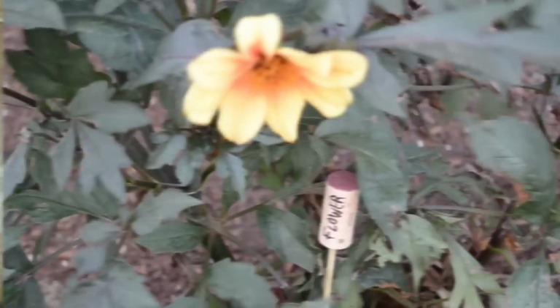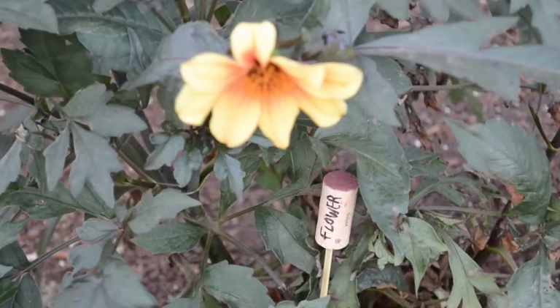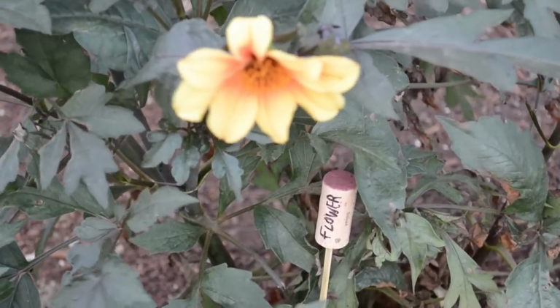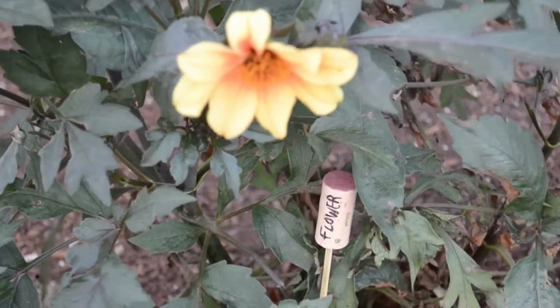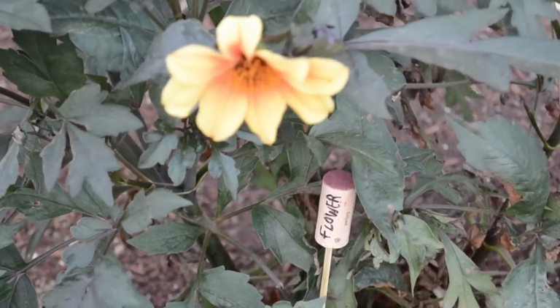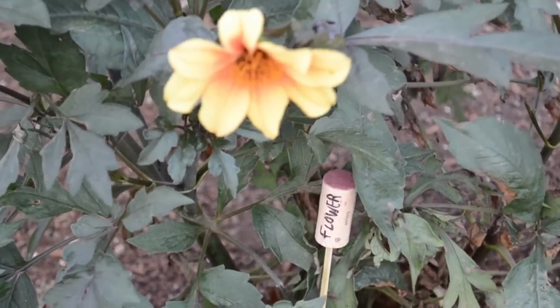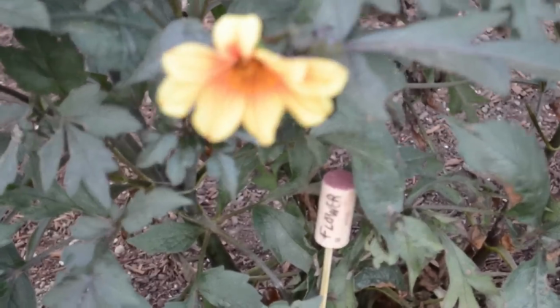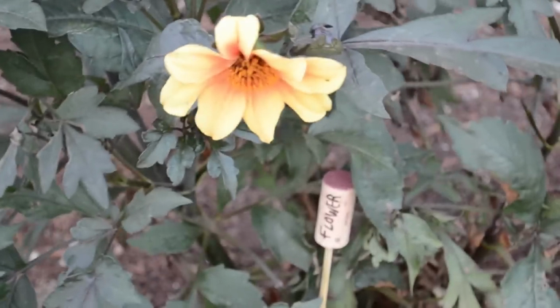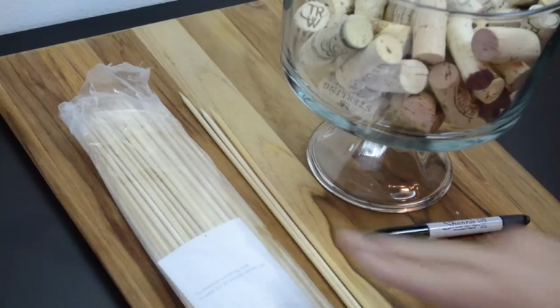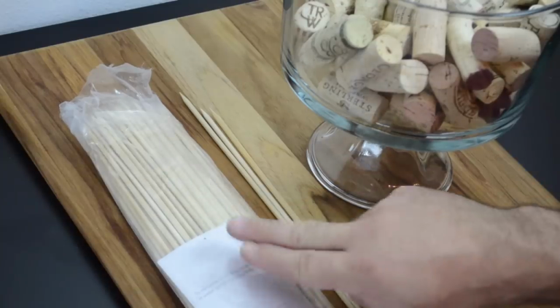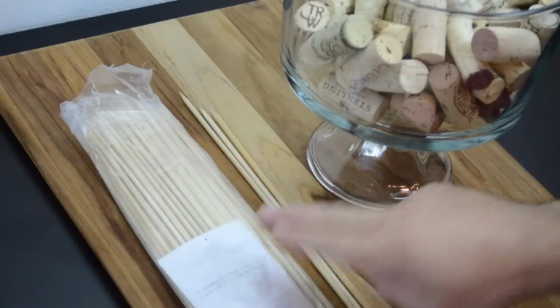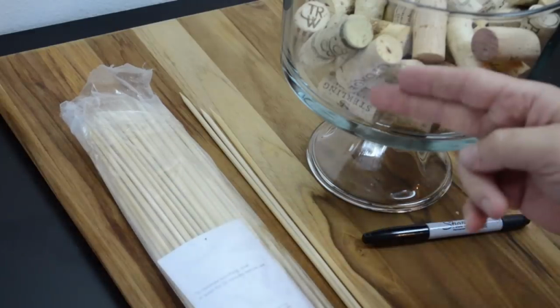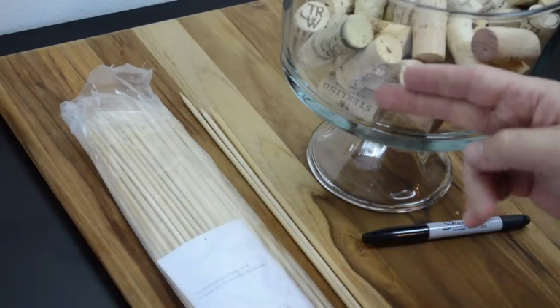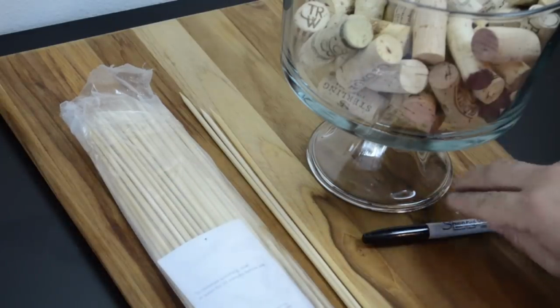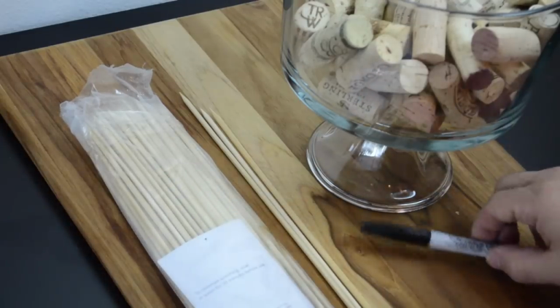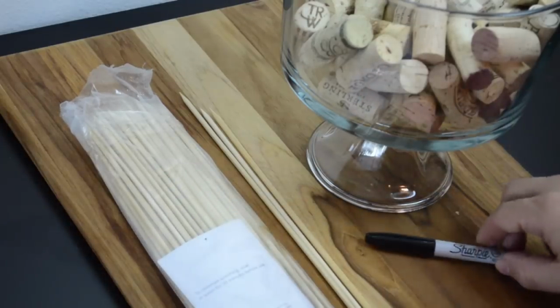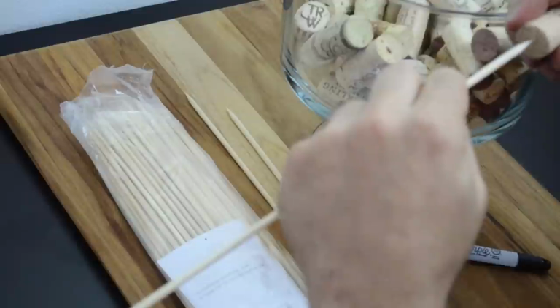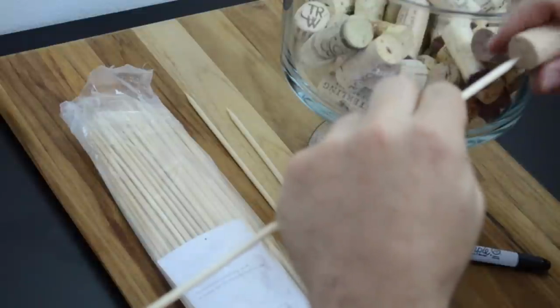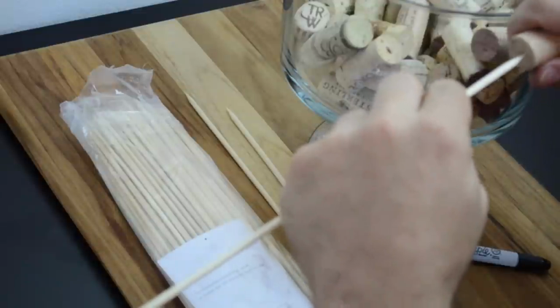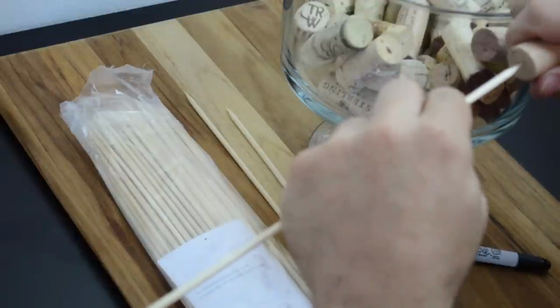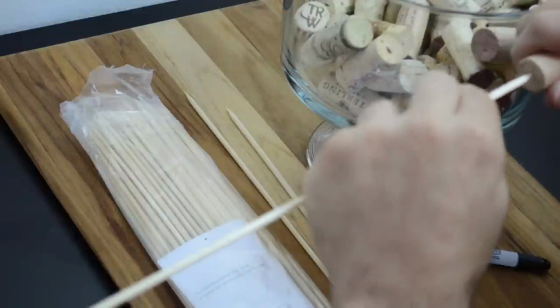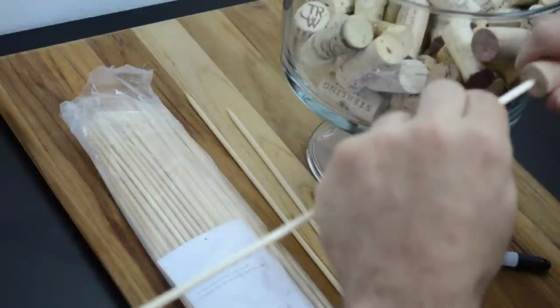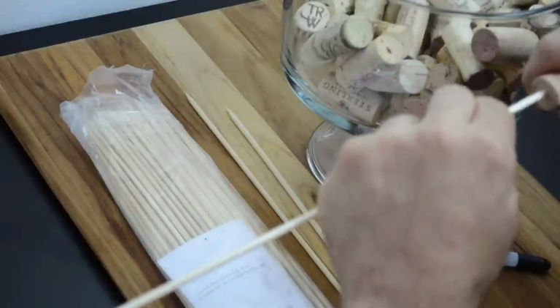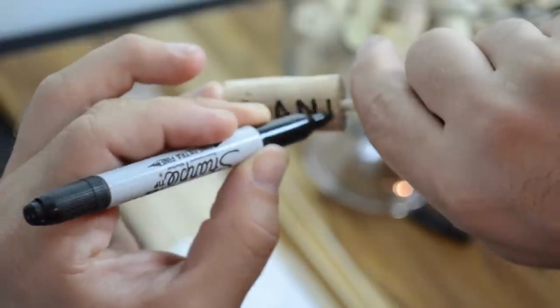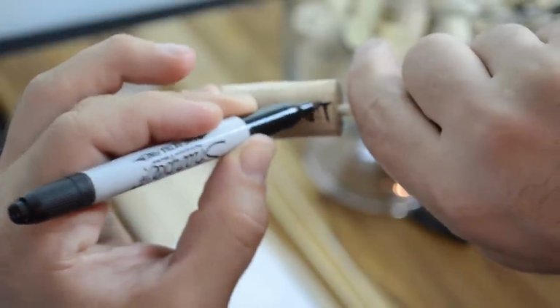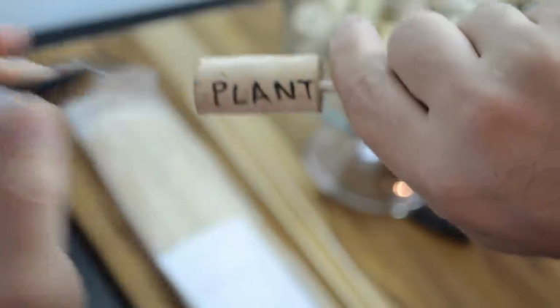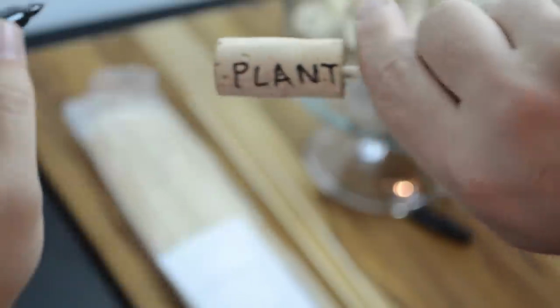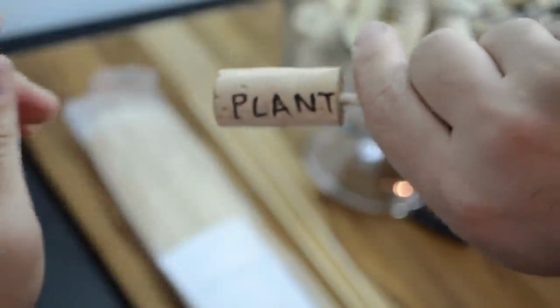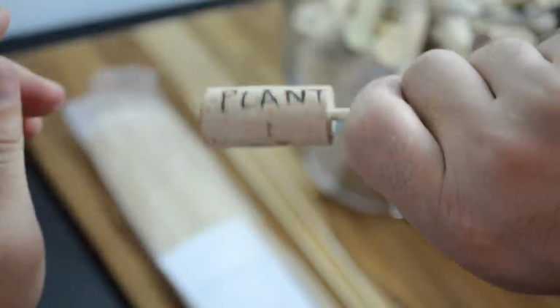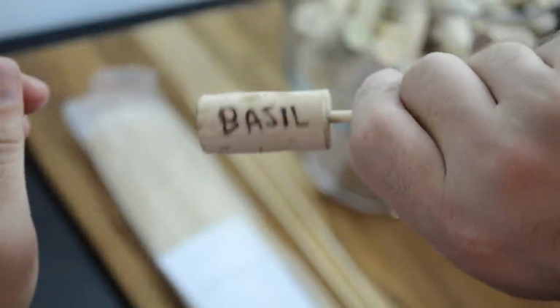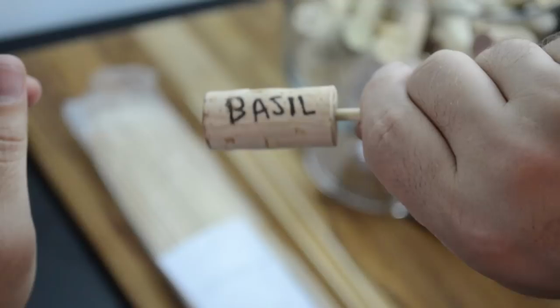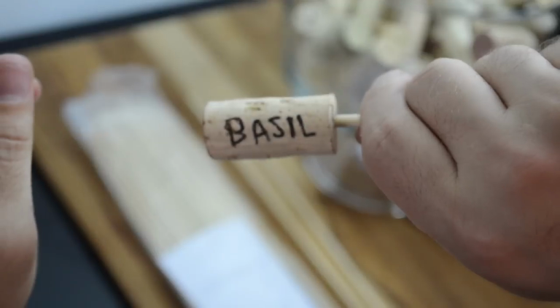Do you have a green thumb? We'll have a grape time with this little trick. Grab some wooden skewers, used corks, and a Sharpie. Stab the sharp end of the skewer into one end of the cork and label the cork appropriately so you no longer have to guess what's in your garden.